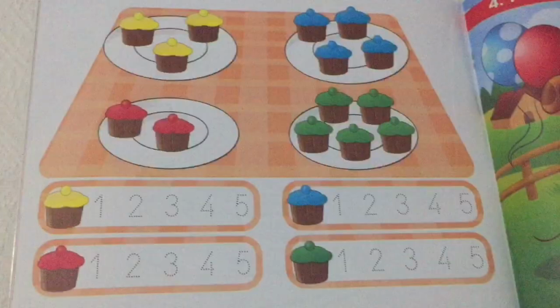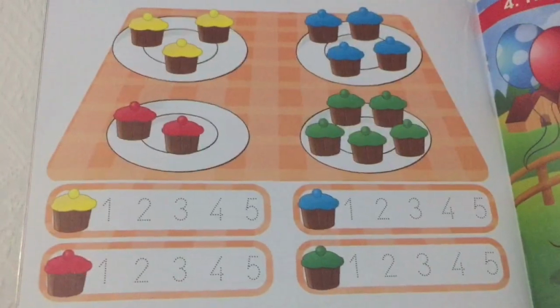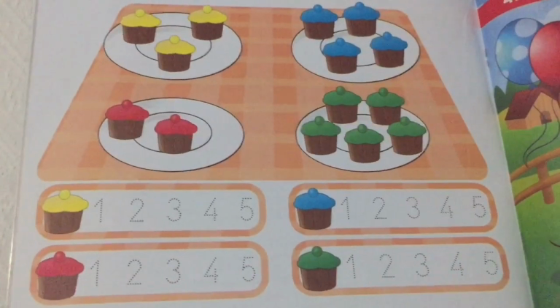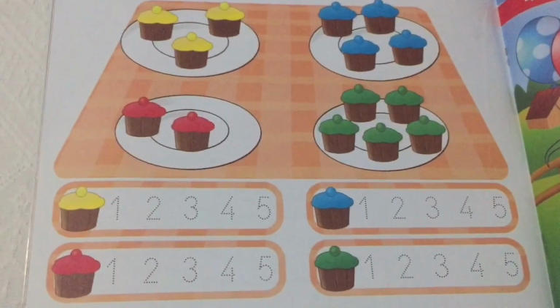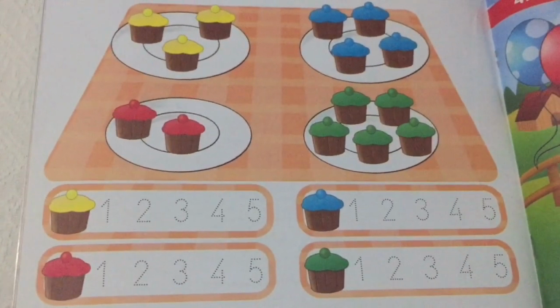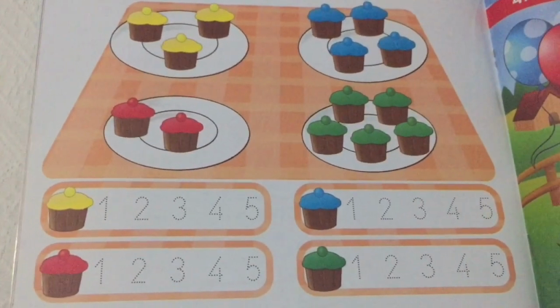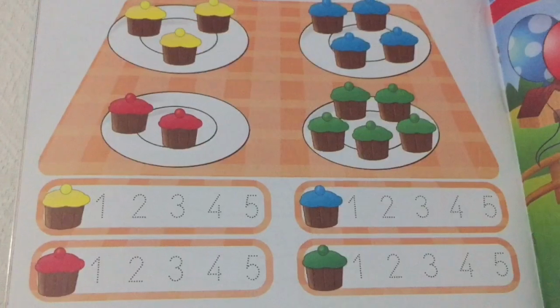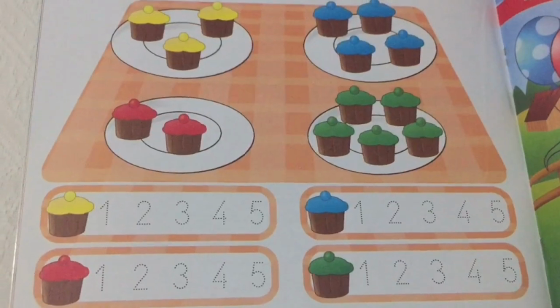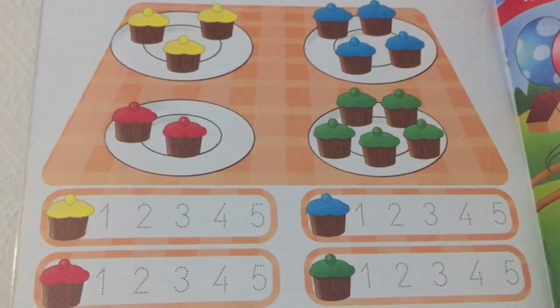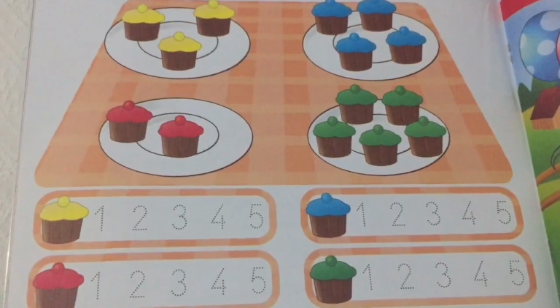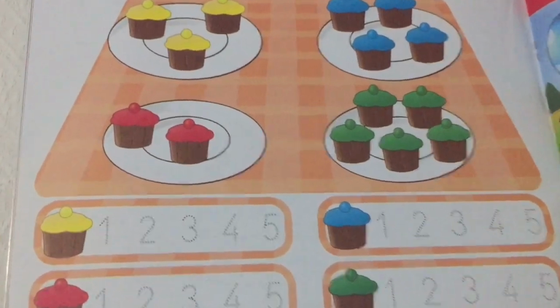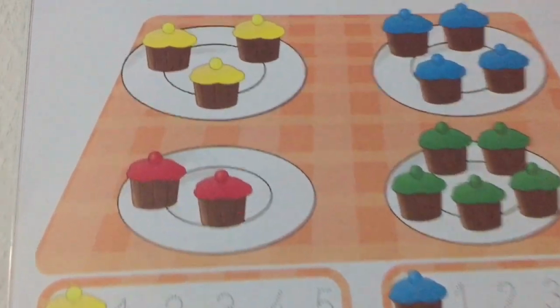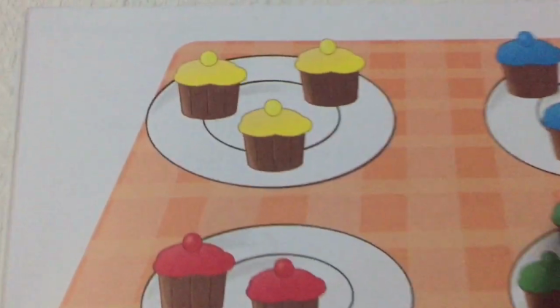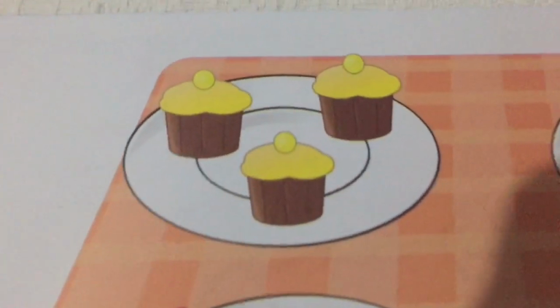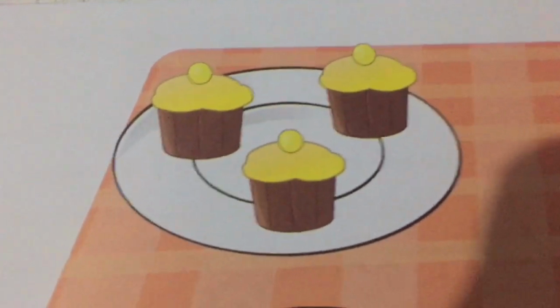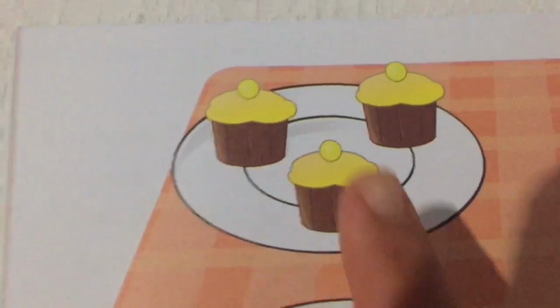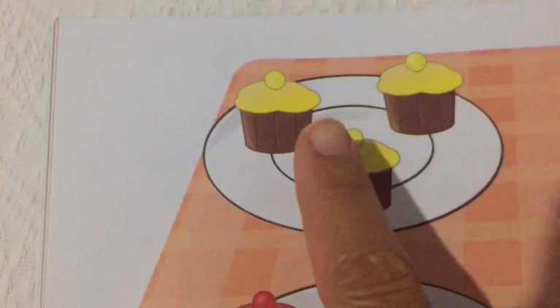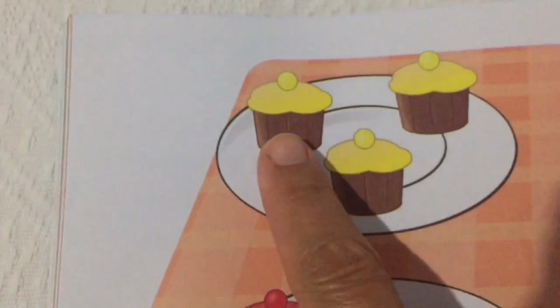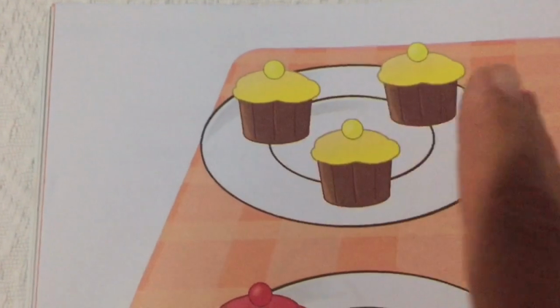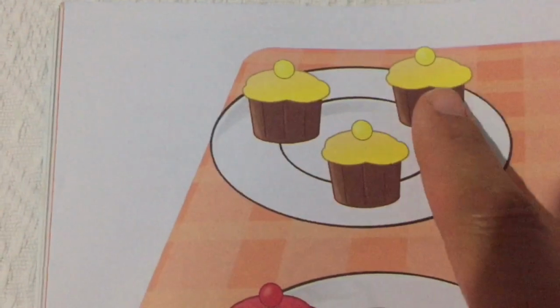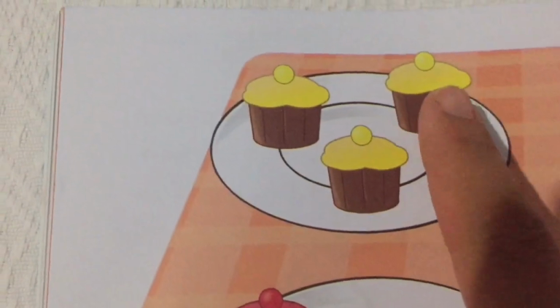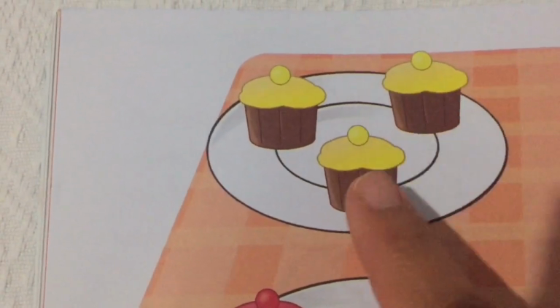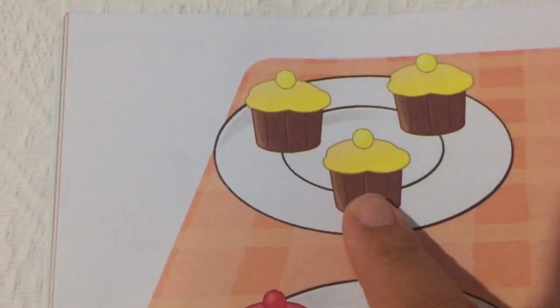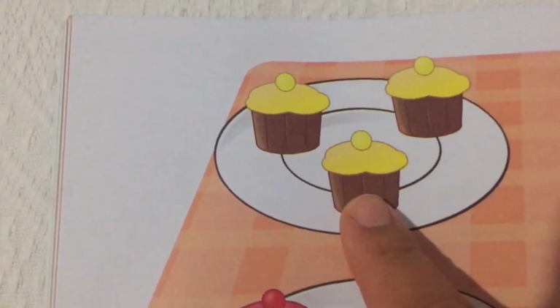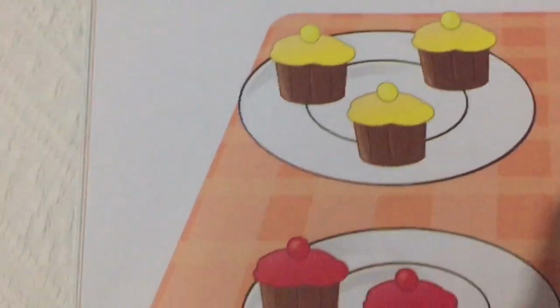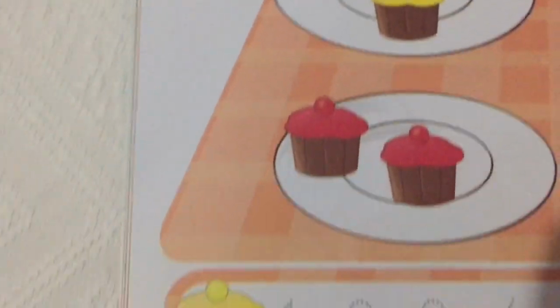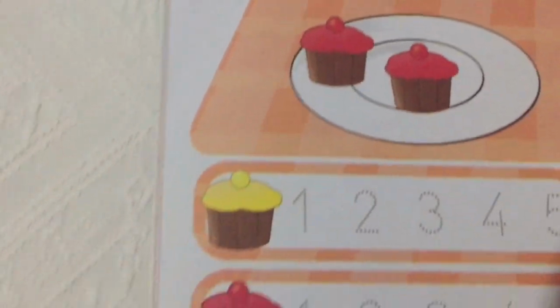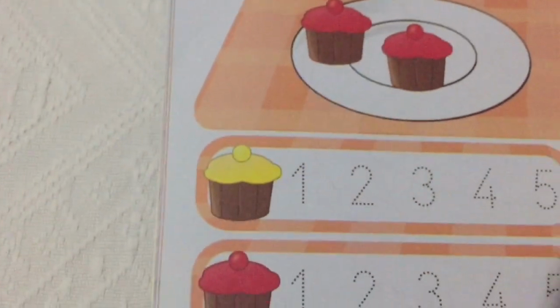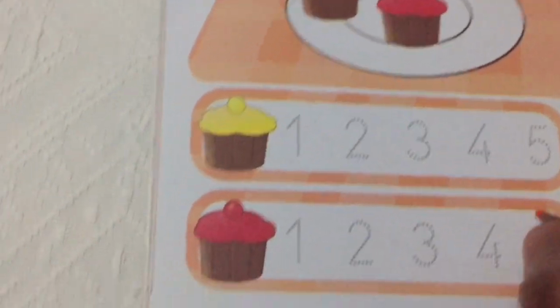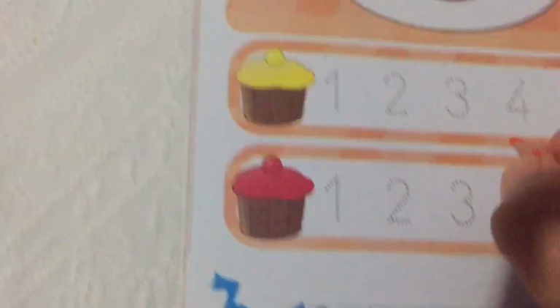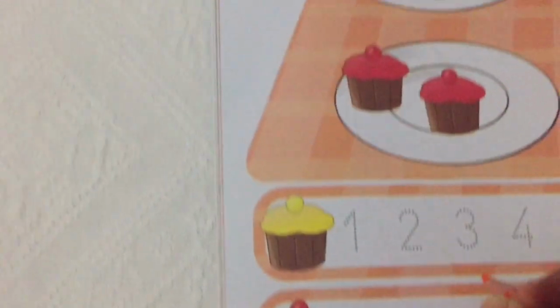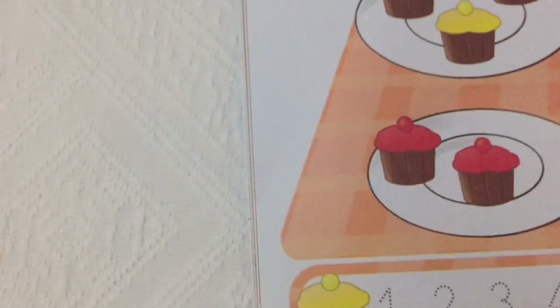Look, how many yellow cakes are there? One, two, three. Three yellow cakes.